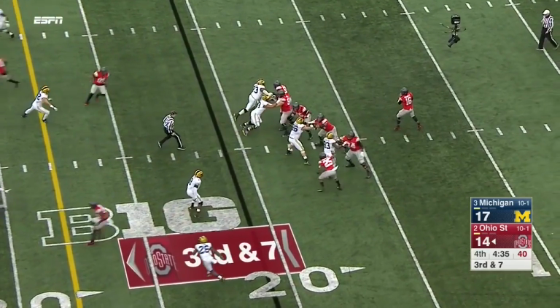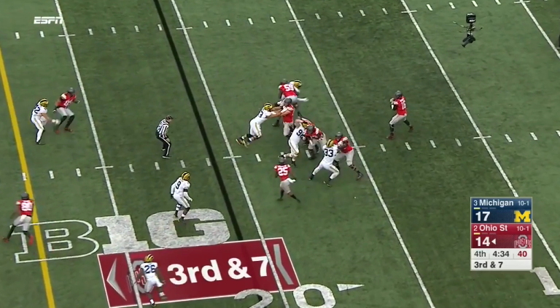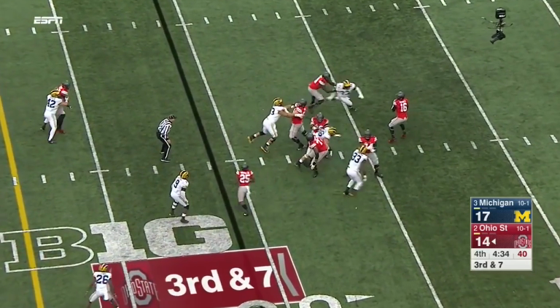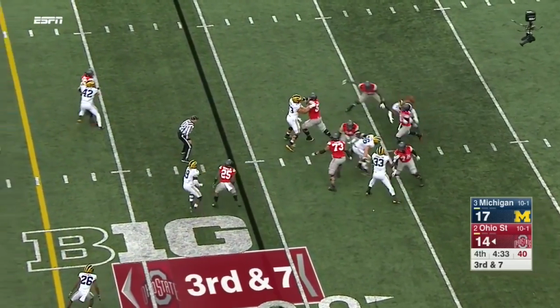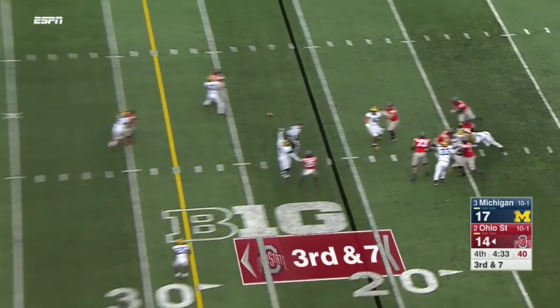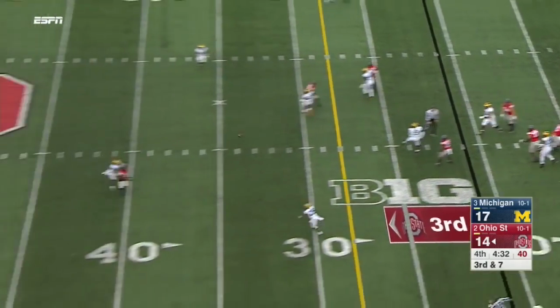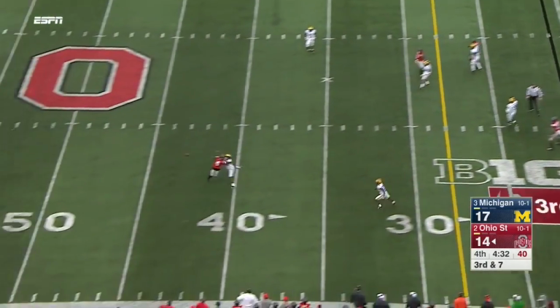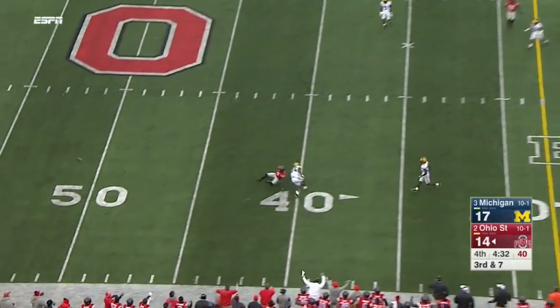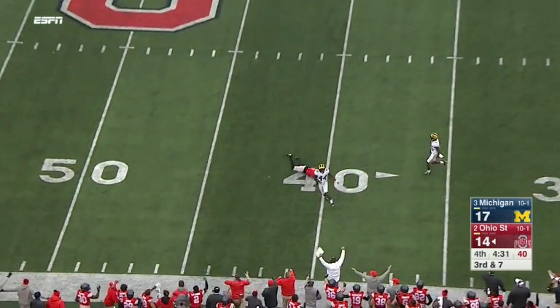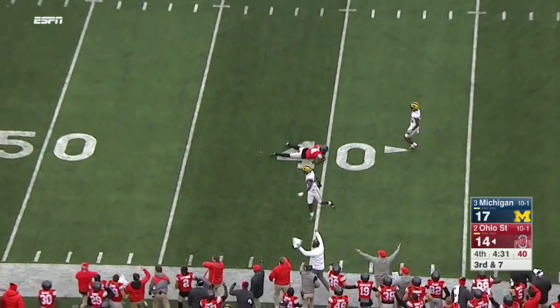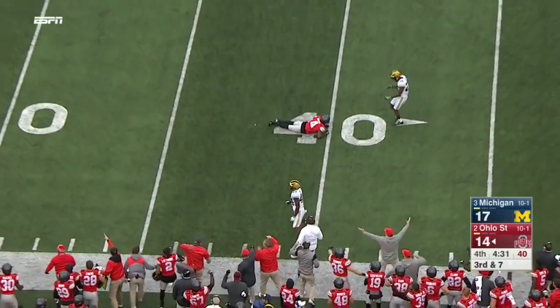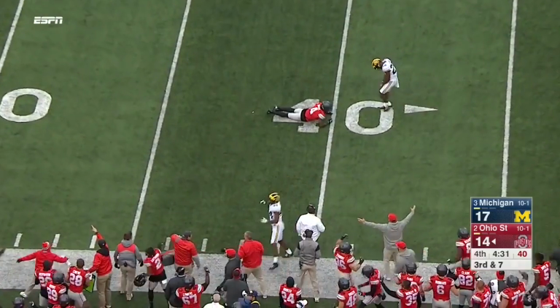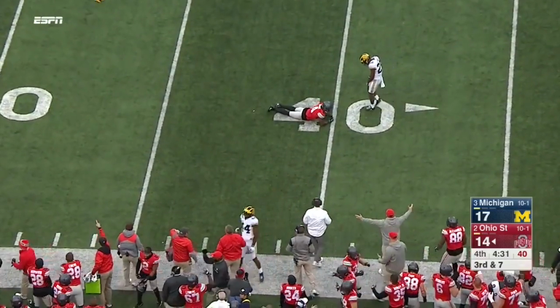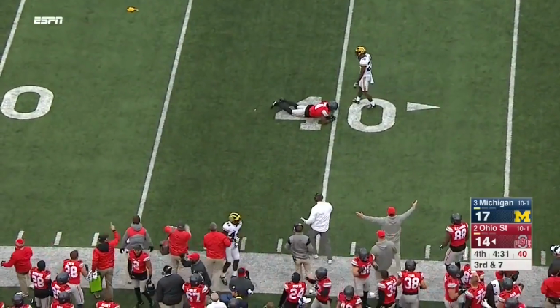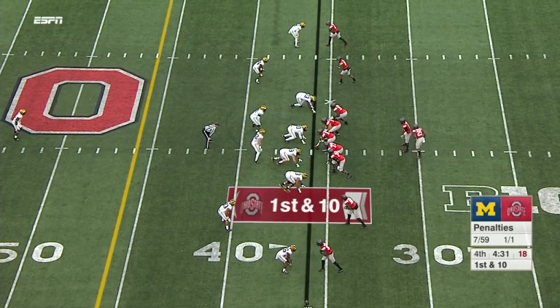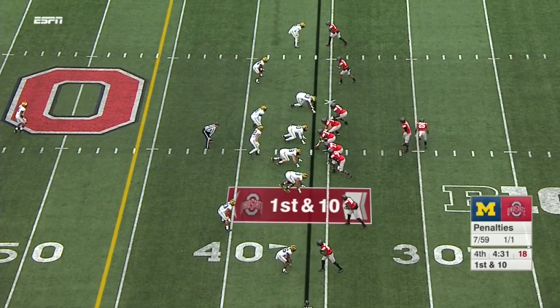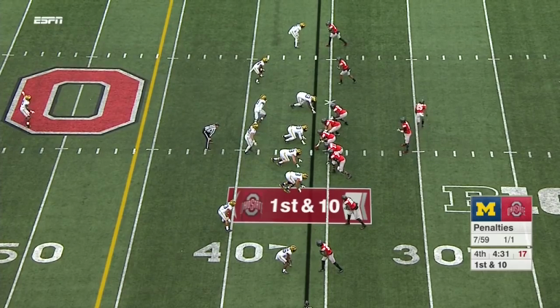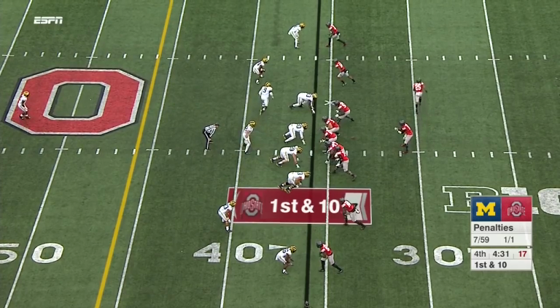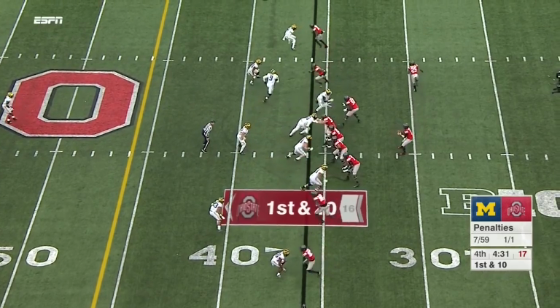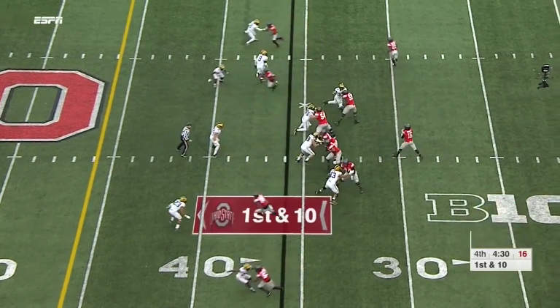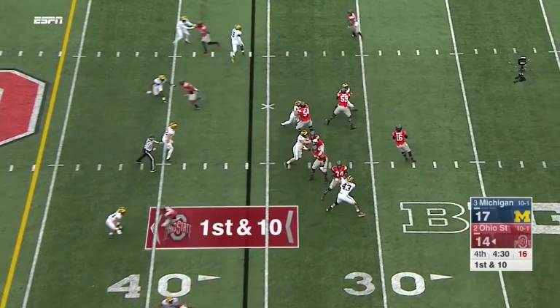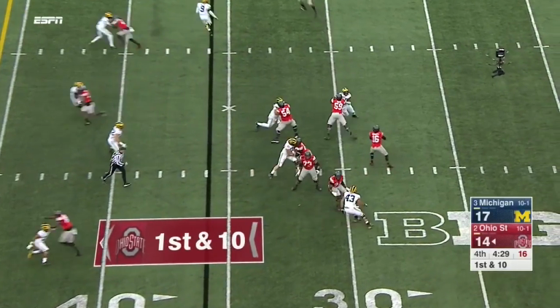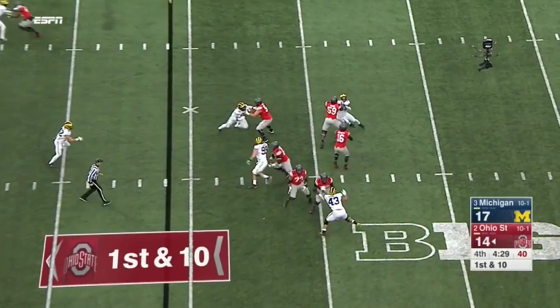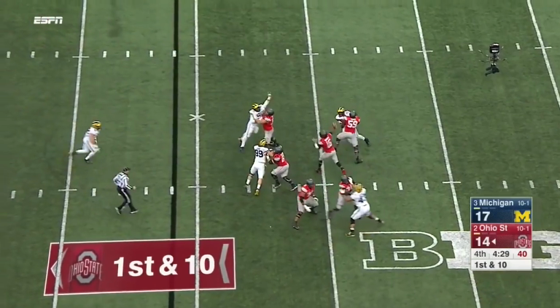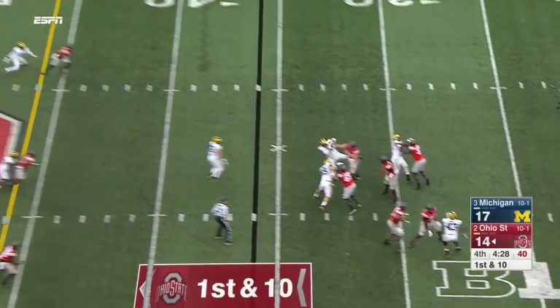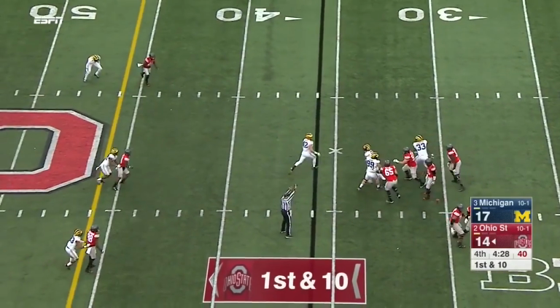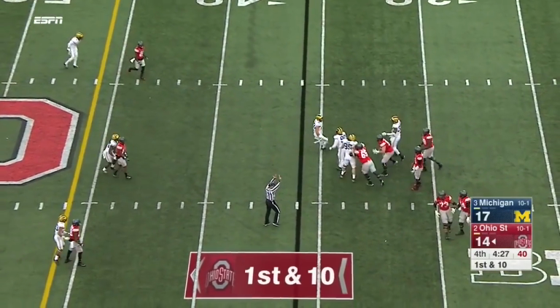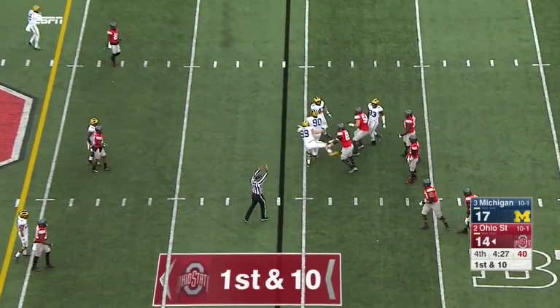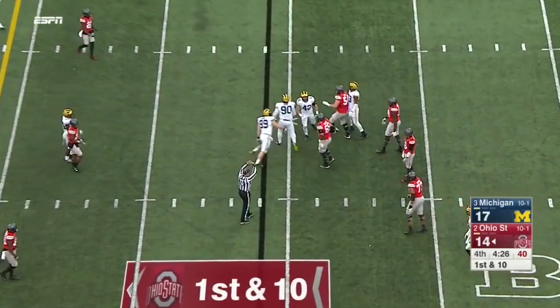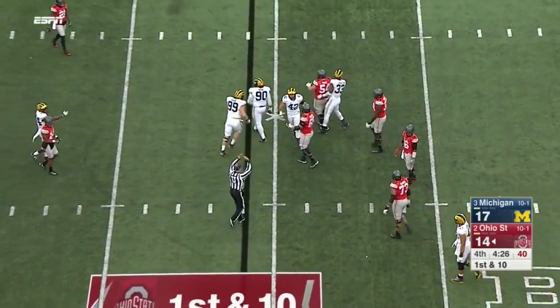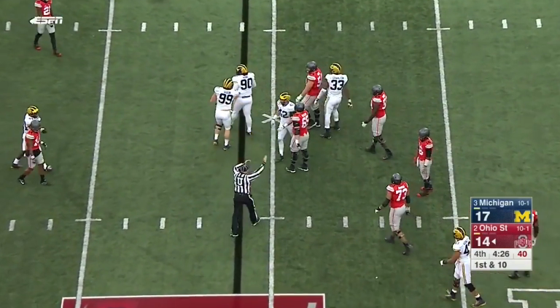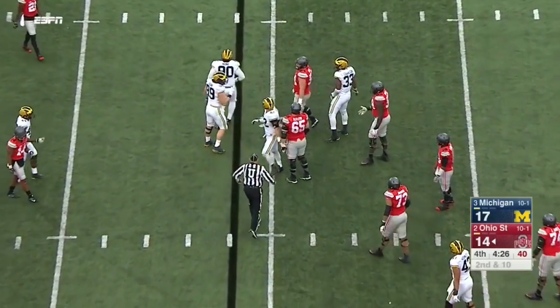Third and seven — Barrett has a lot of time, now delivers downfield, incomplete. And here comes the flag on Michigan — just one penalty on the Buckeyes this afternoon. Barrett from the pocket, batted down — just rejected right there by big number nine.